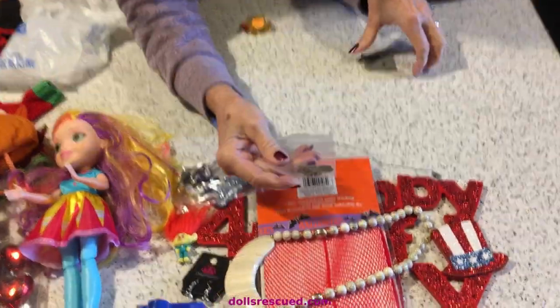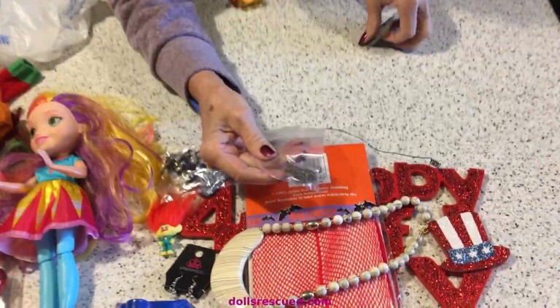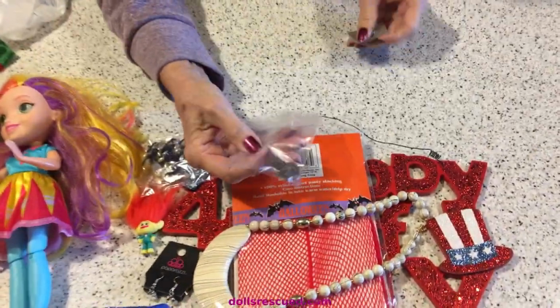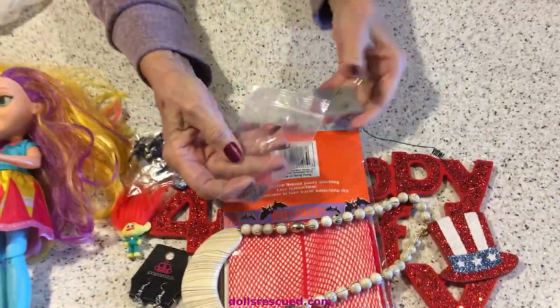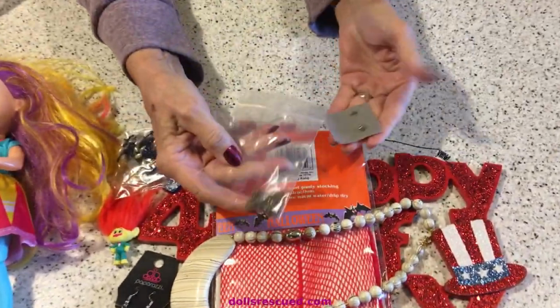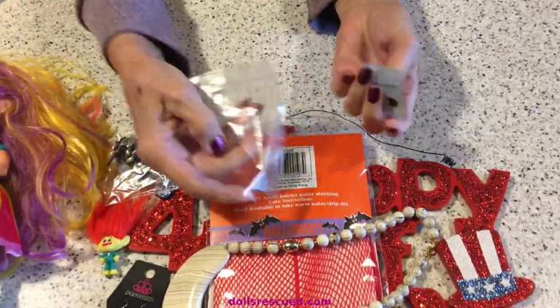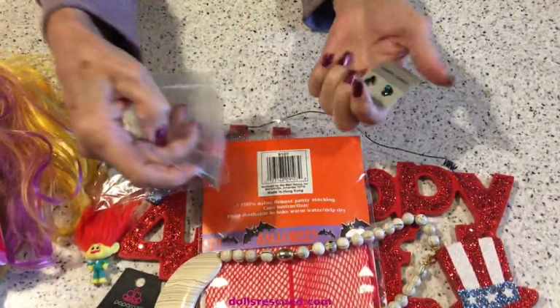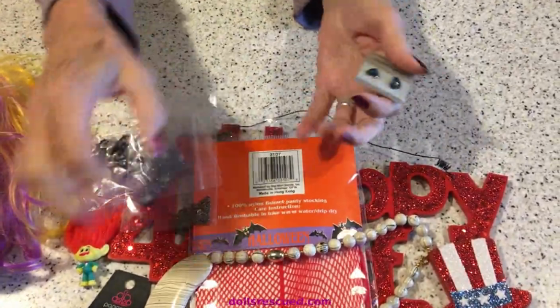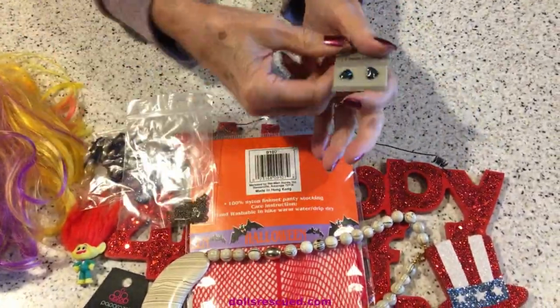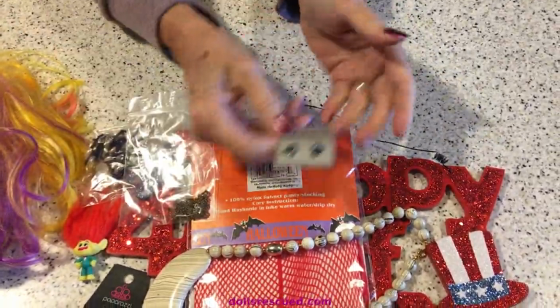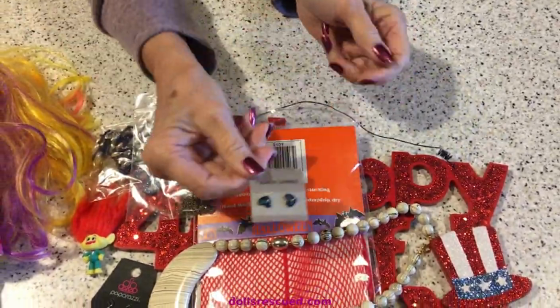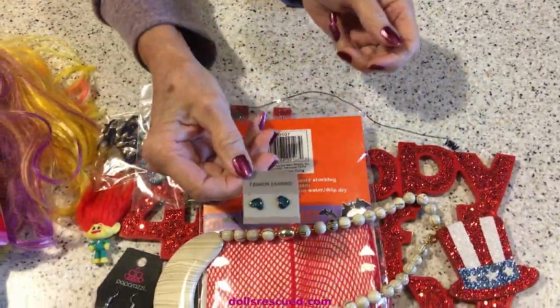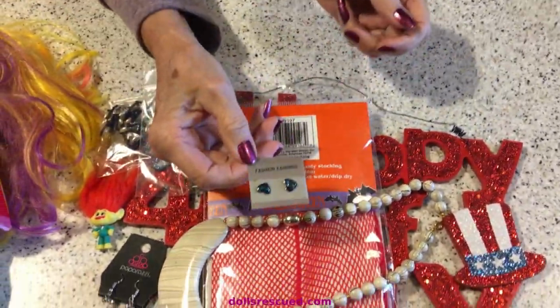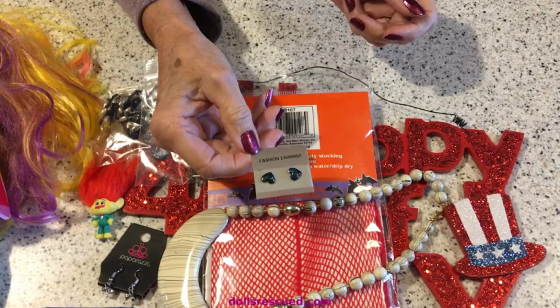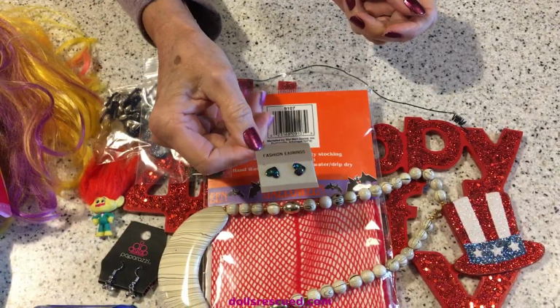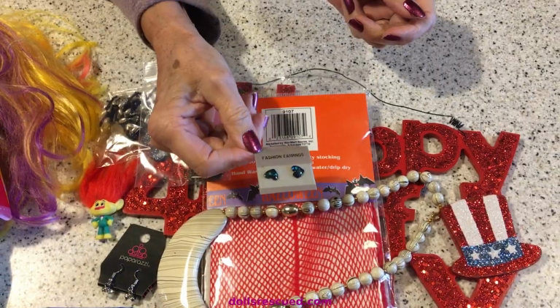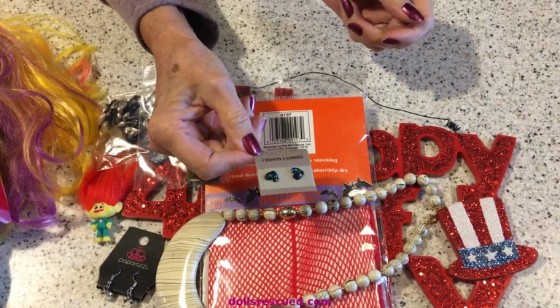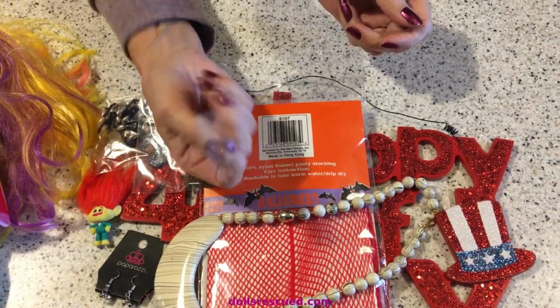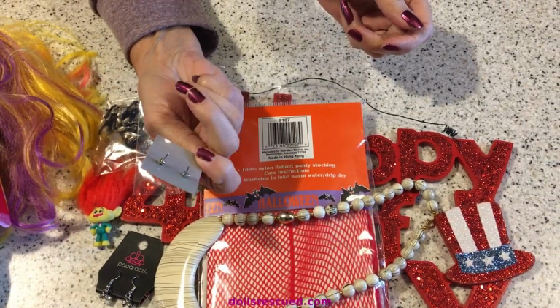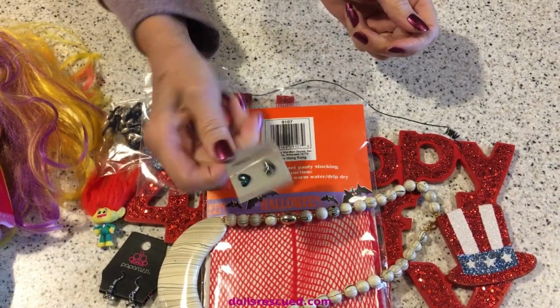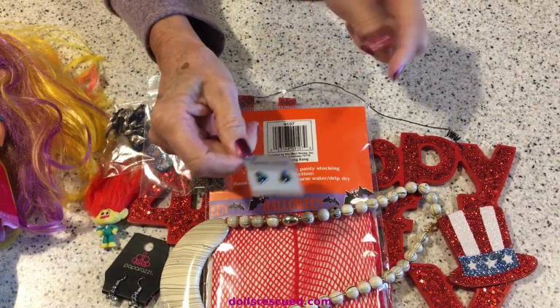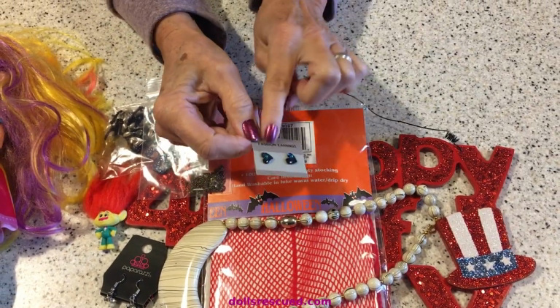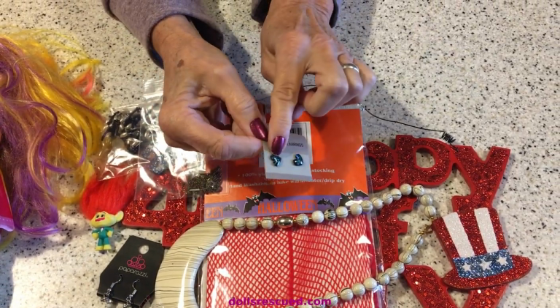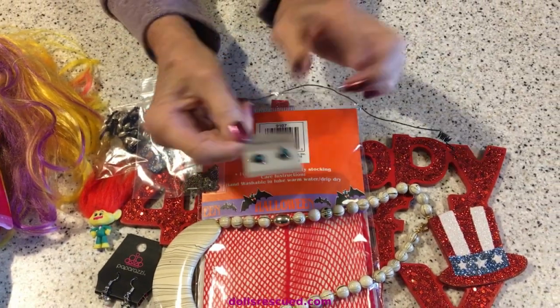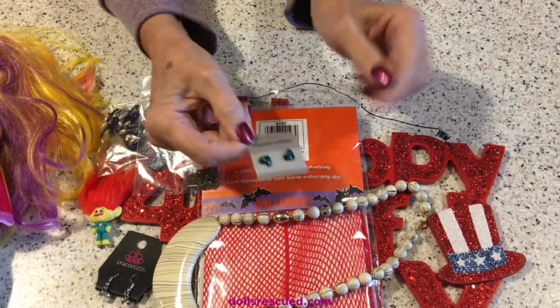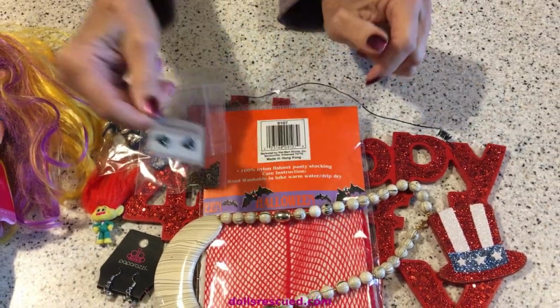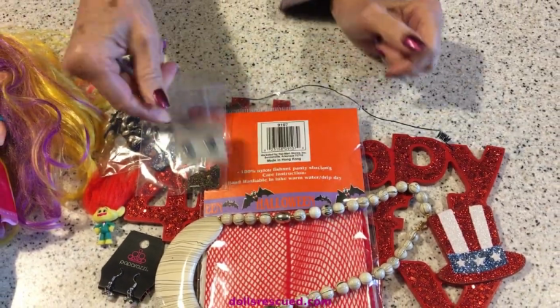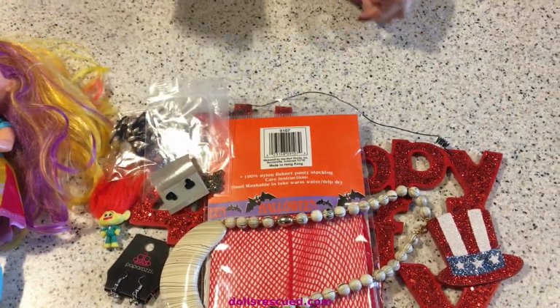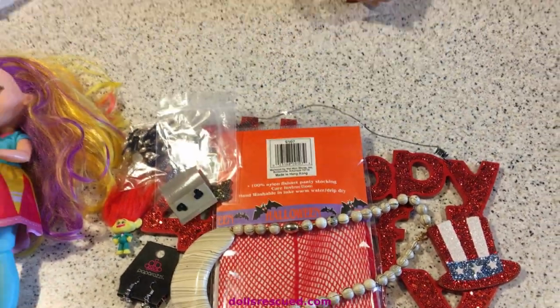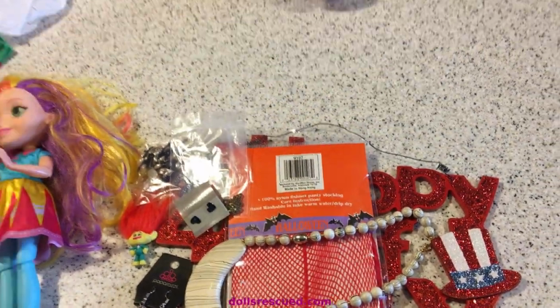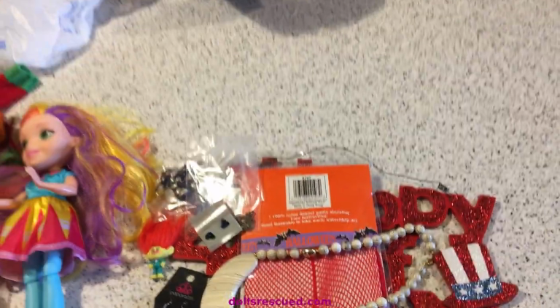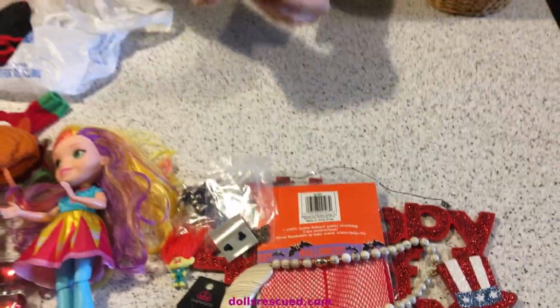This is just a chain. And these I got for 10 cents. They're hearts - I'll need those for Valentine's for my dolls.